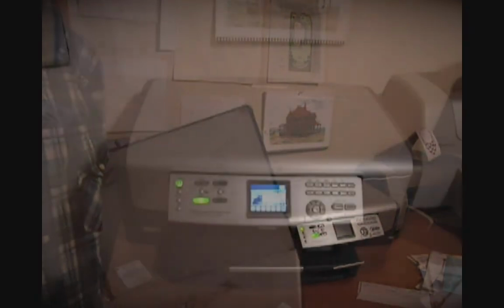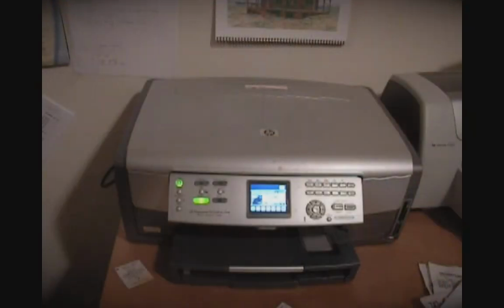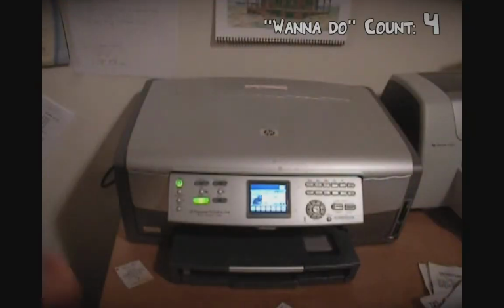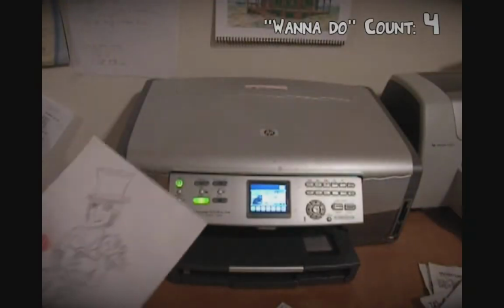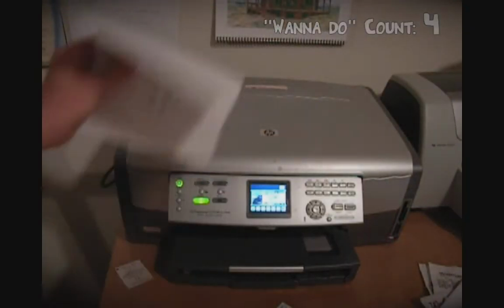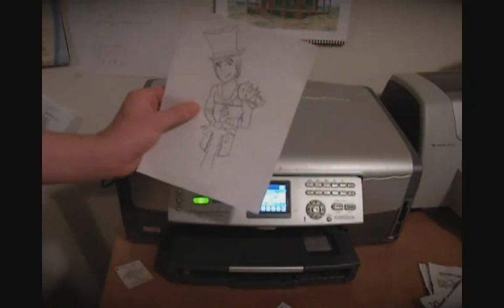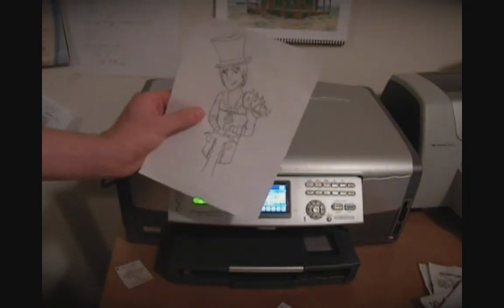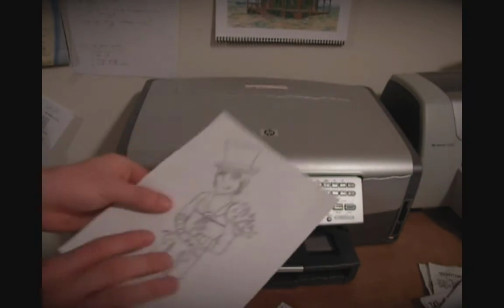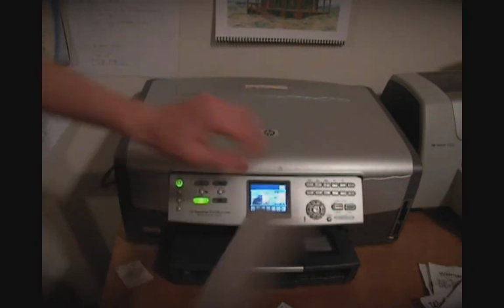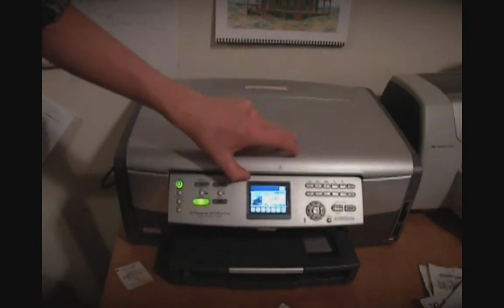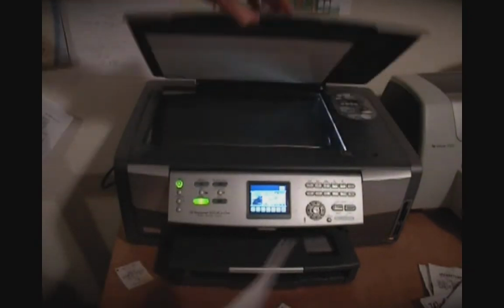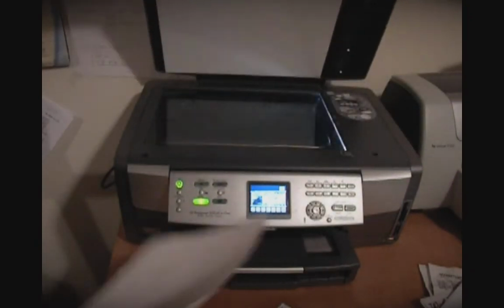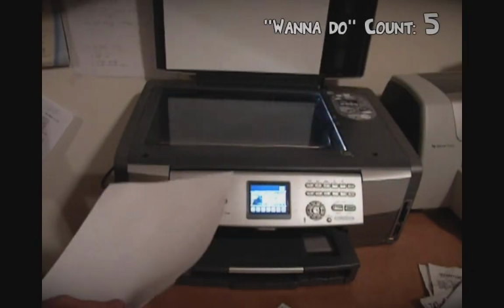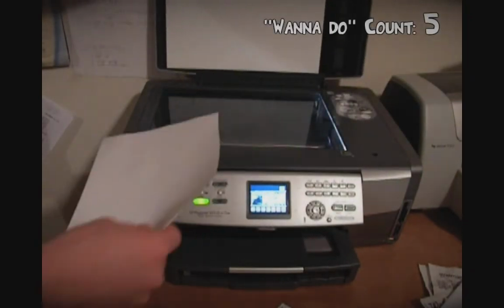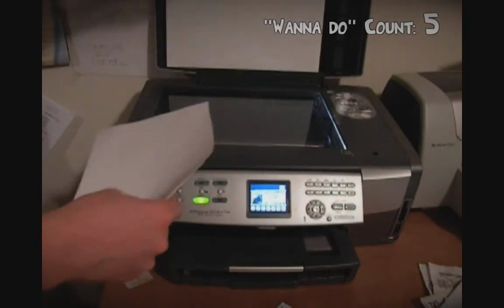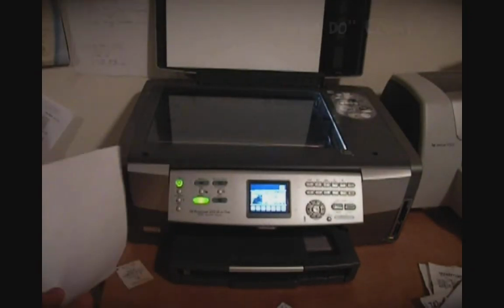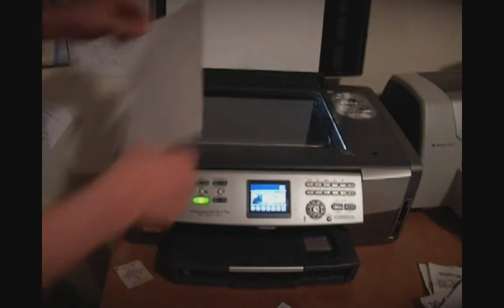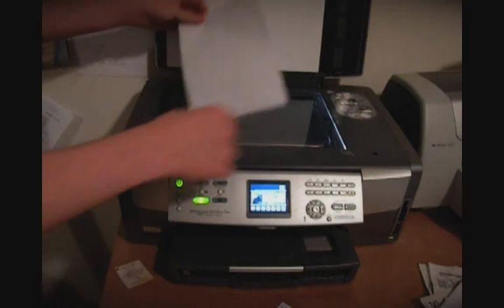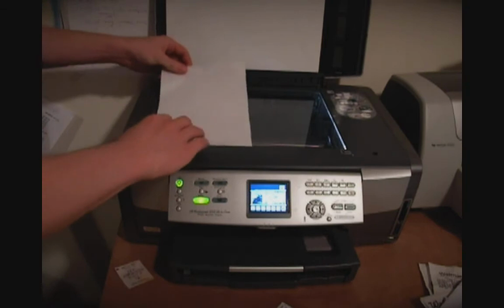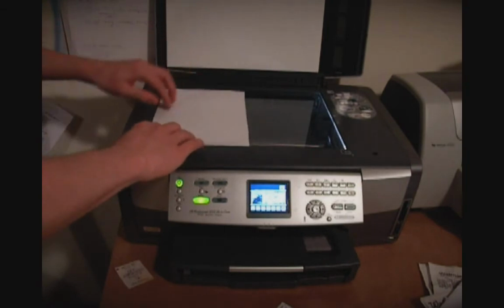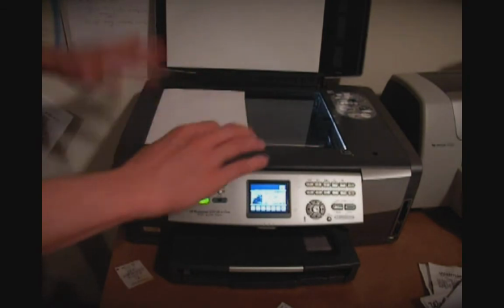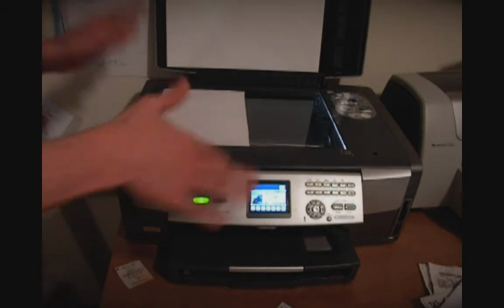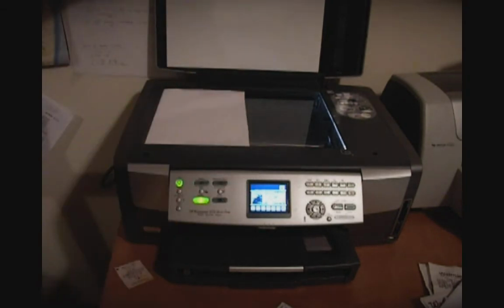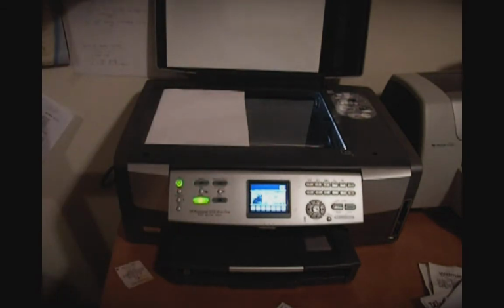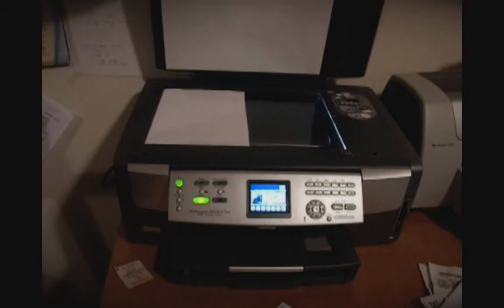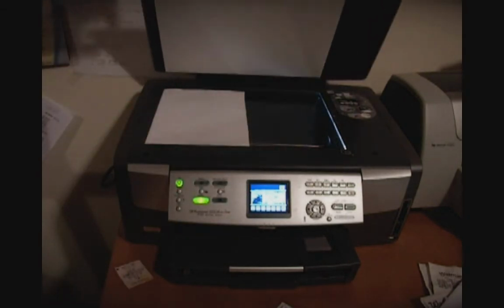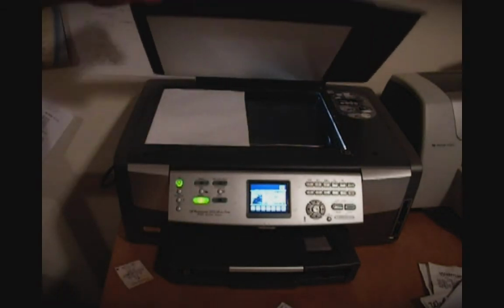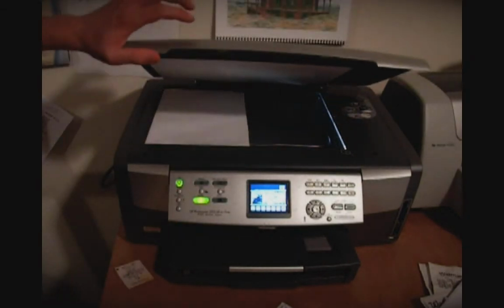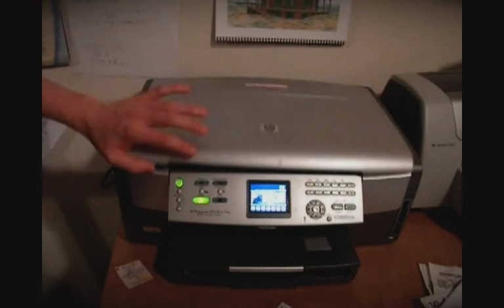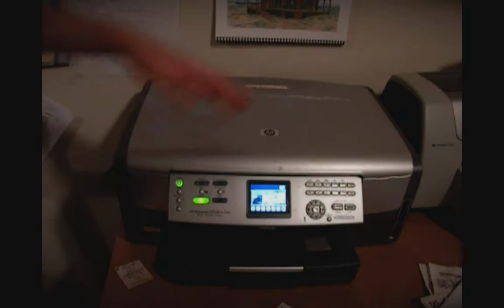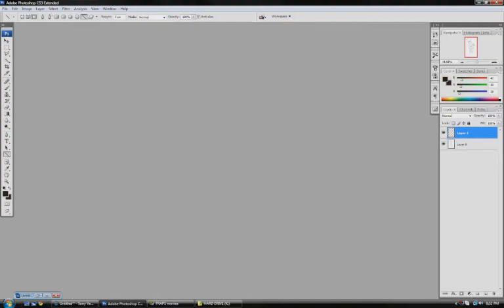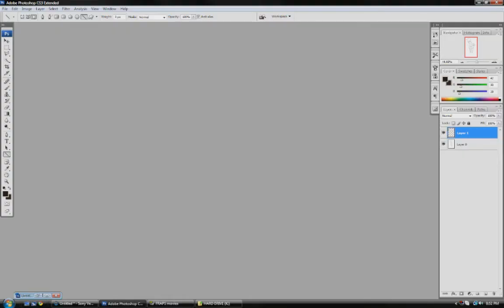Alright, so here's what you're going to want to do. You're going to take your image right here, and then you put it in your scanner. What you're going to want to do is you want to put it so that it is corner to corner like this from bottom left, and just close it up.